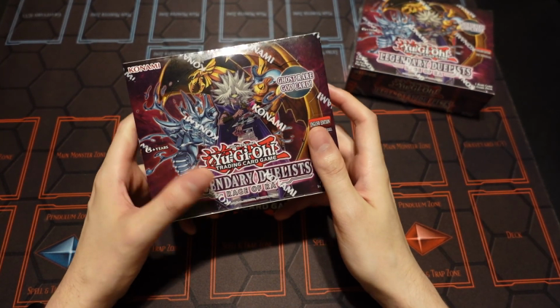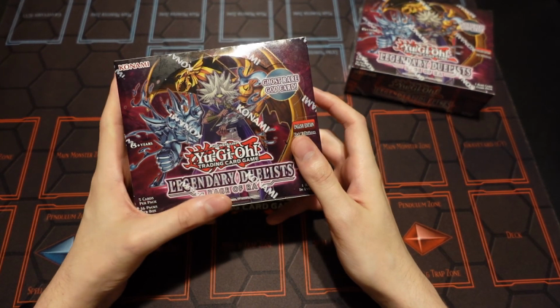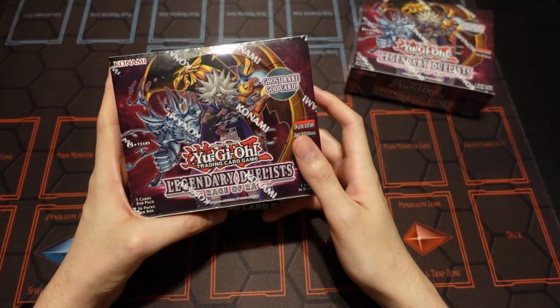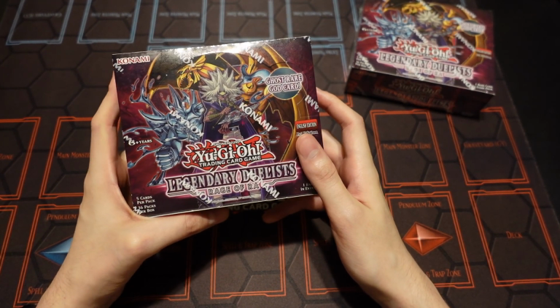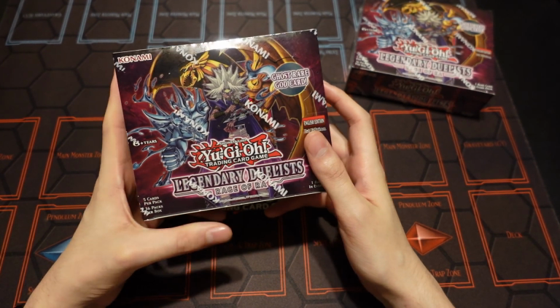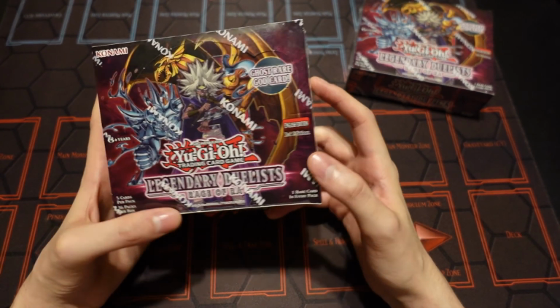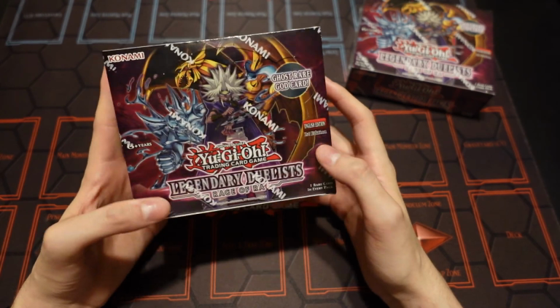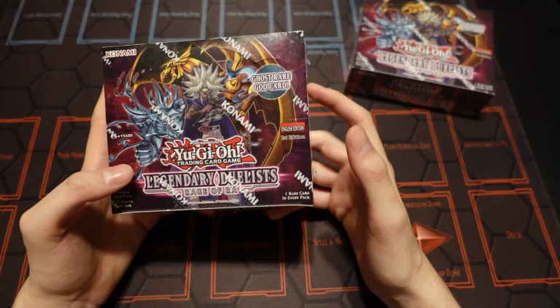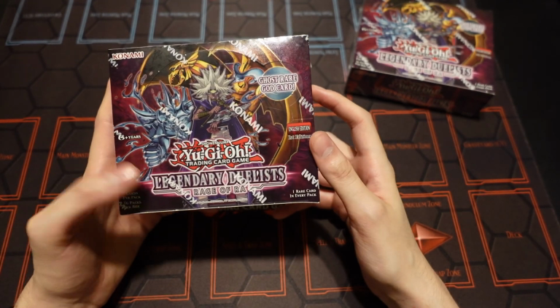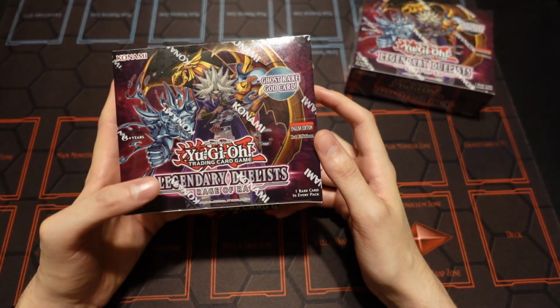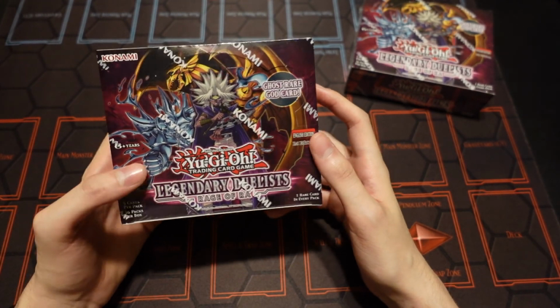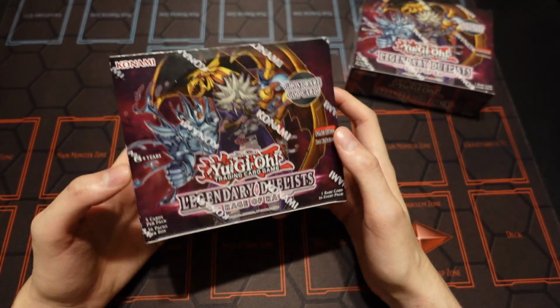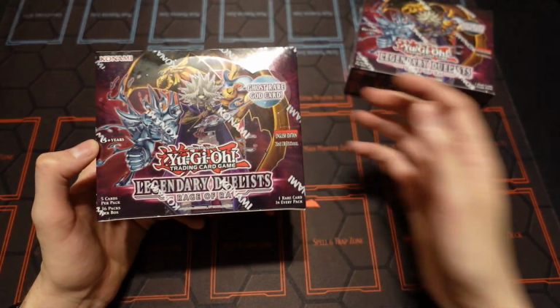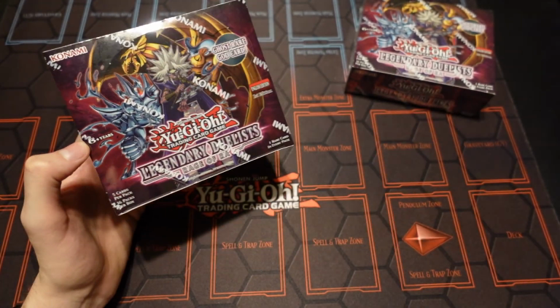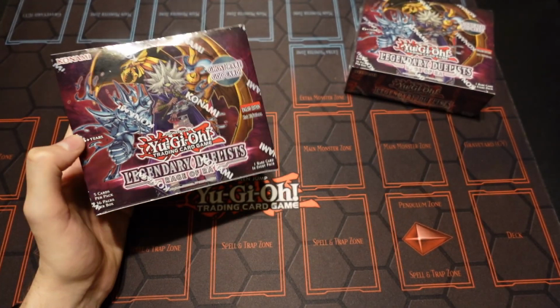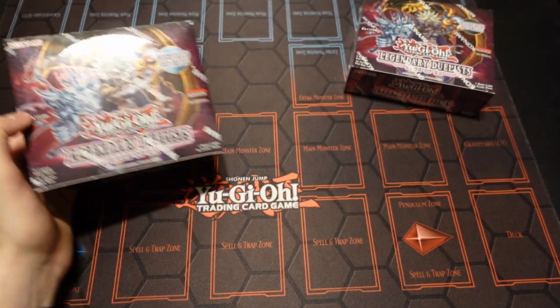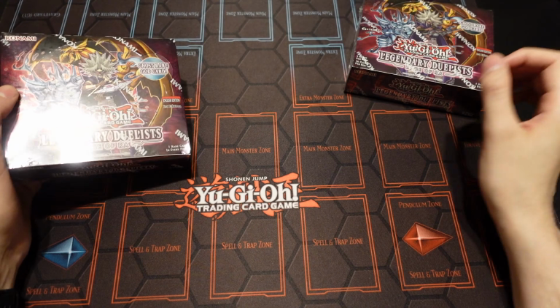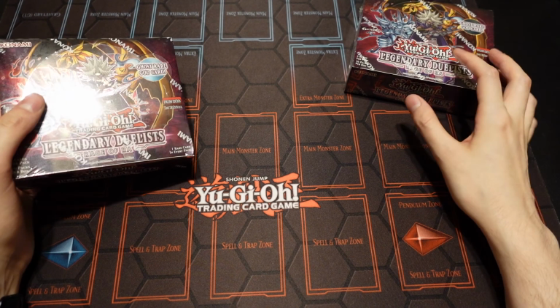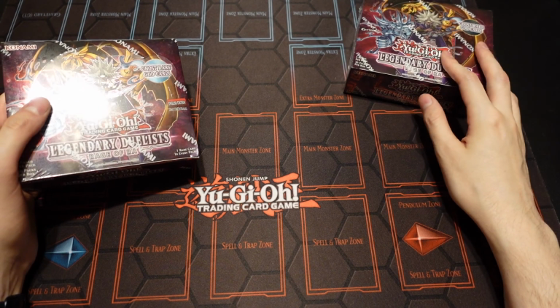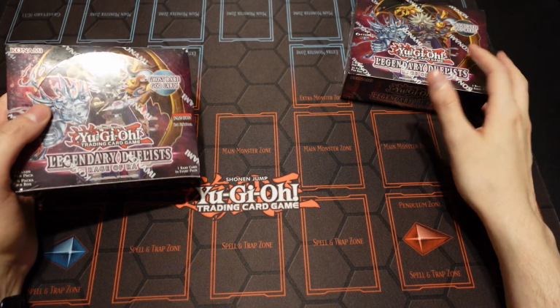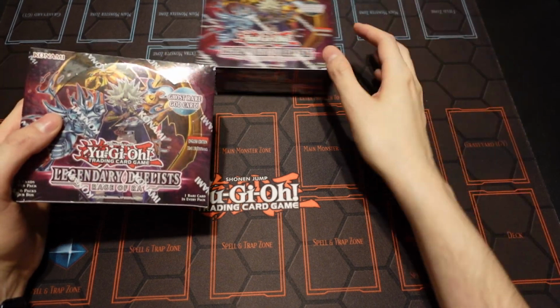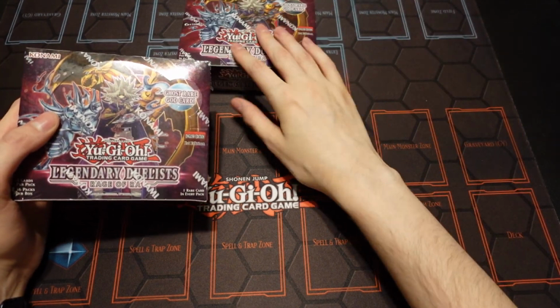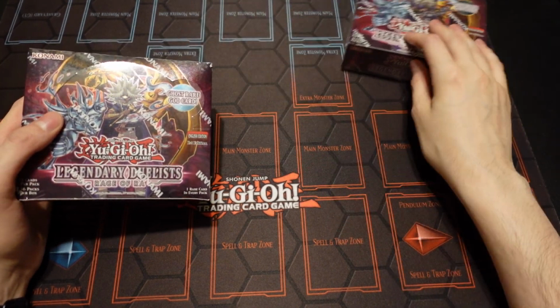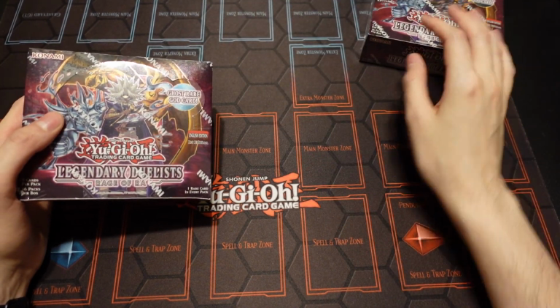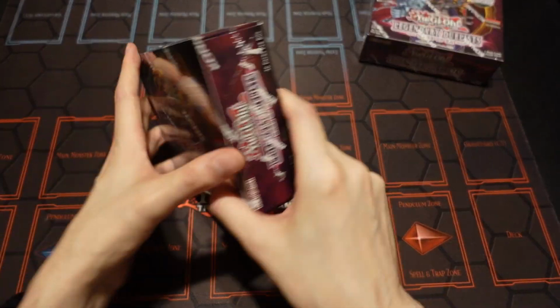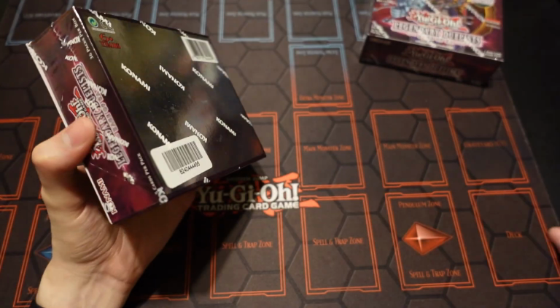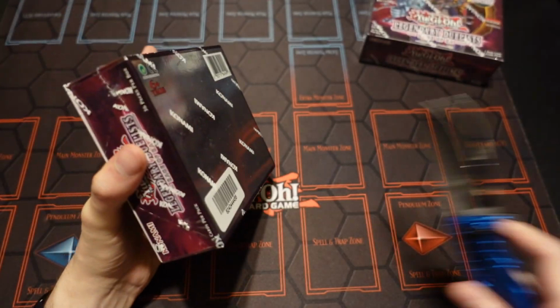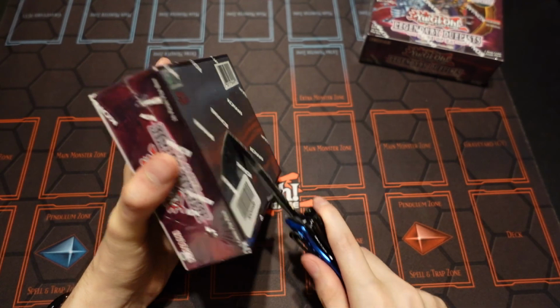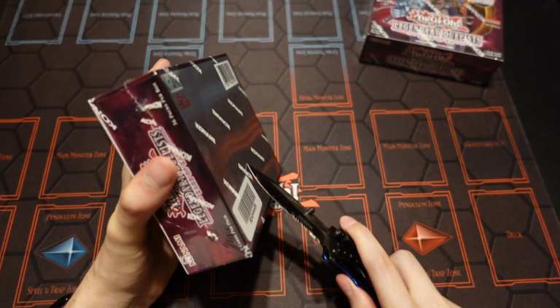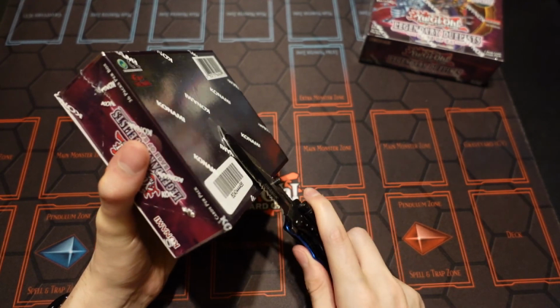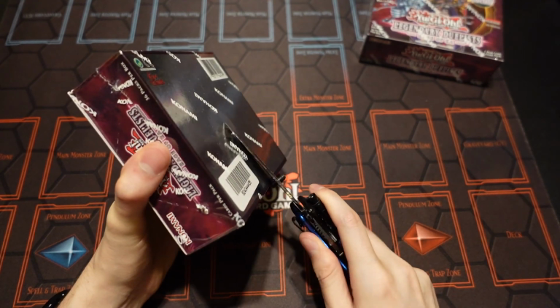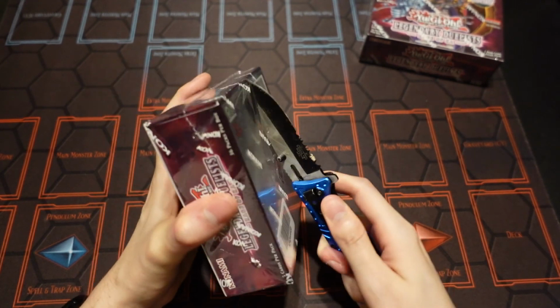As of filming this video we're at 56 subs, so make sure you guys are smashing that subscribe button if you're not subscribed. Looking at the YouTube analytics, it looks like about half of our subscribers are not actually subscribed to the channel.